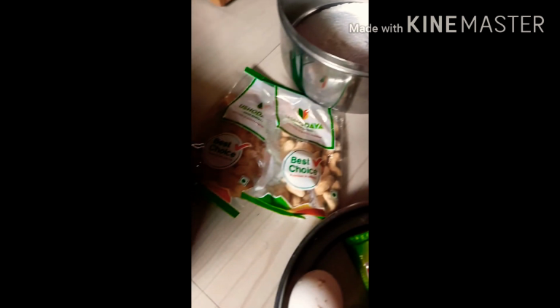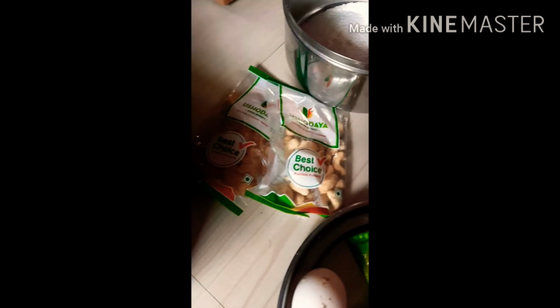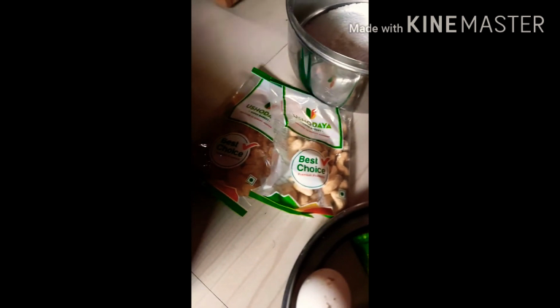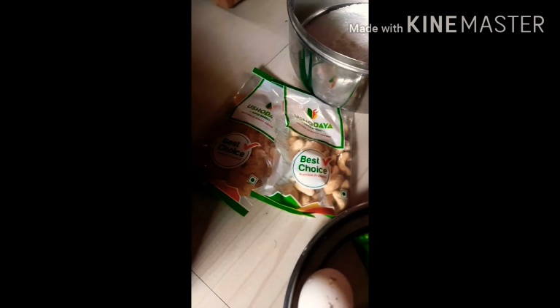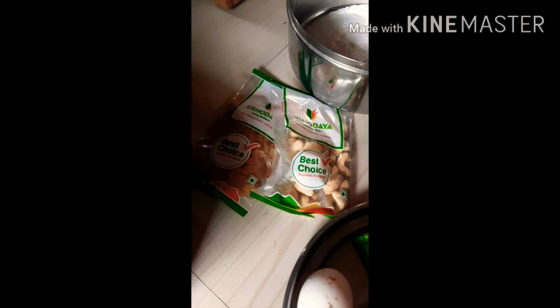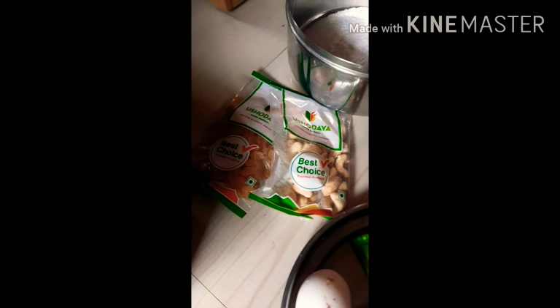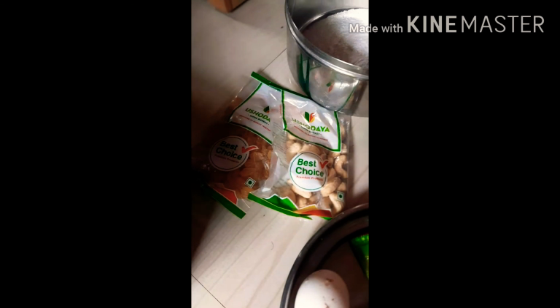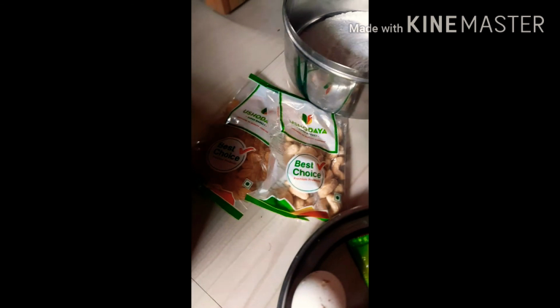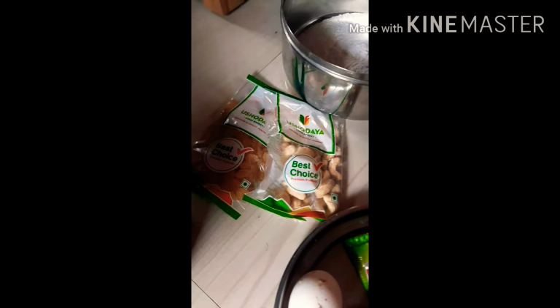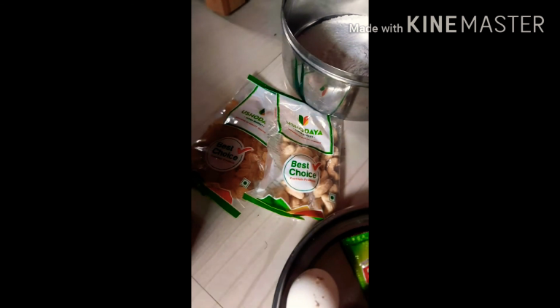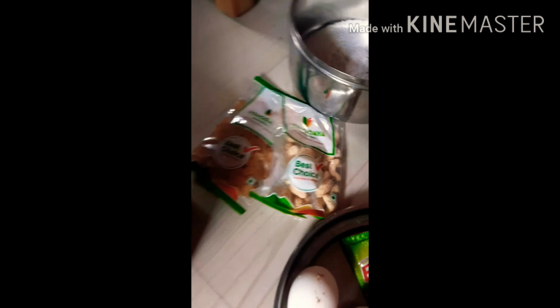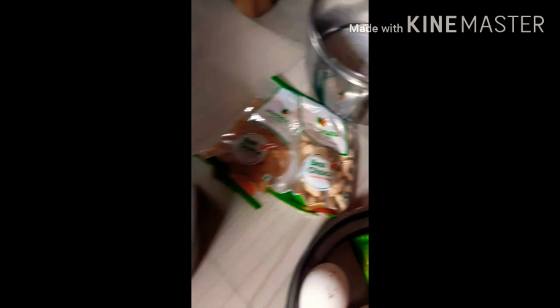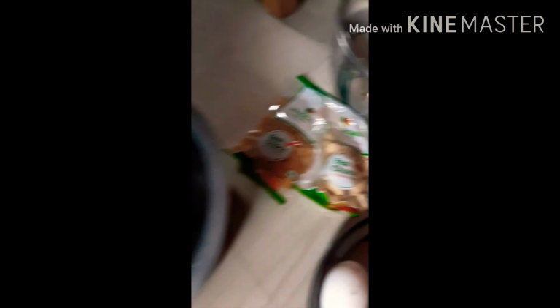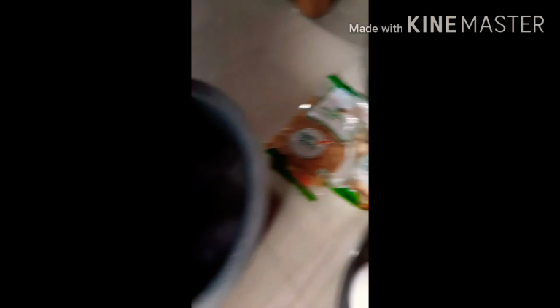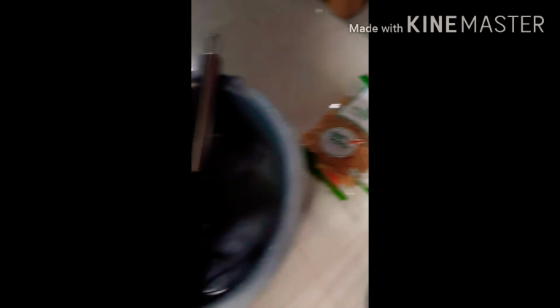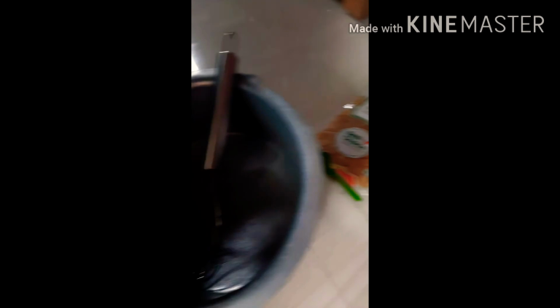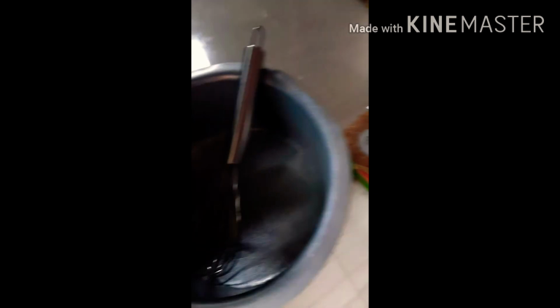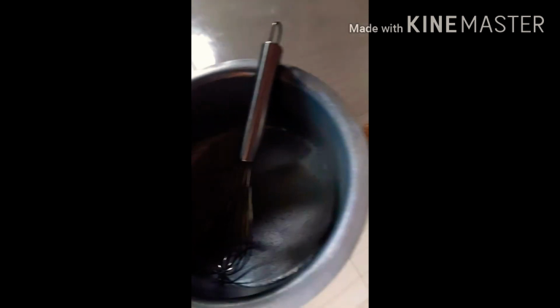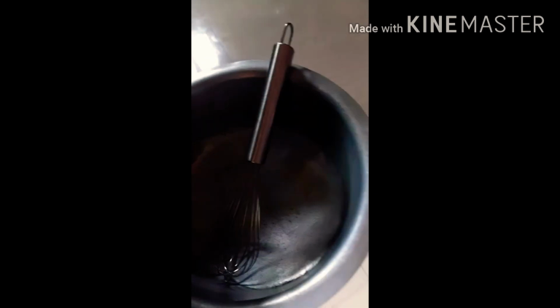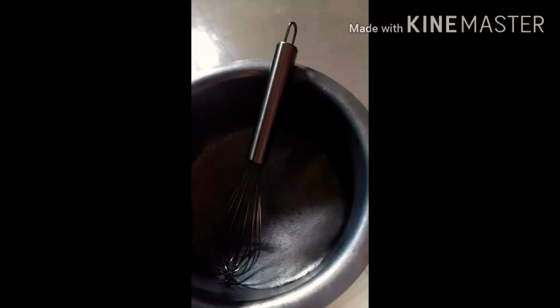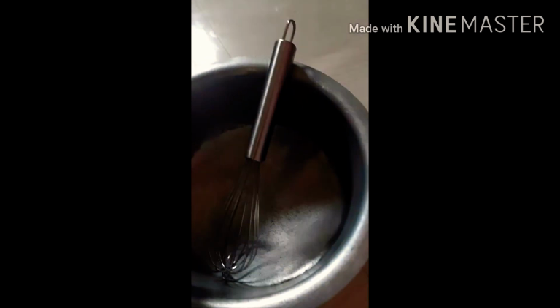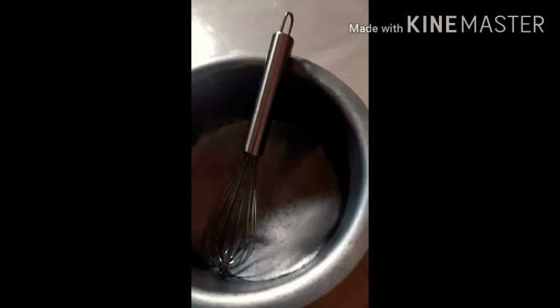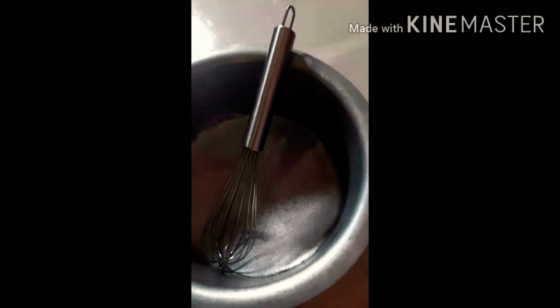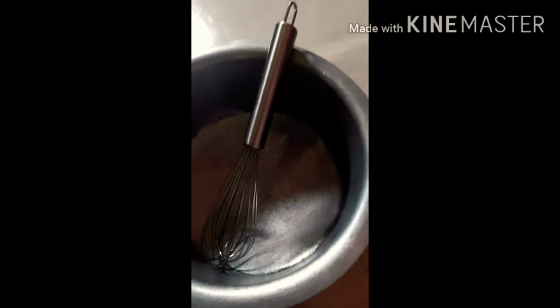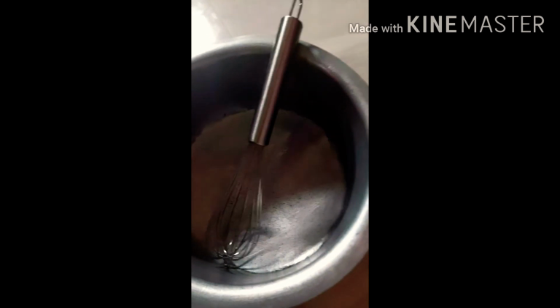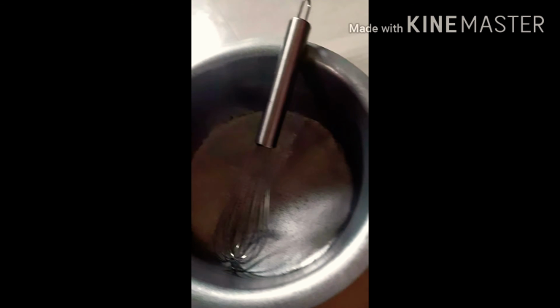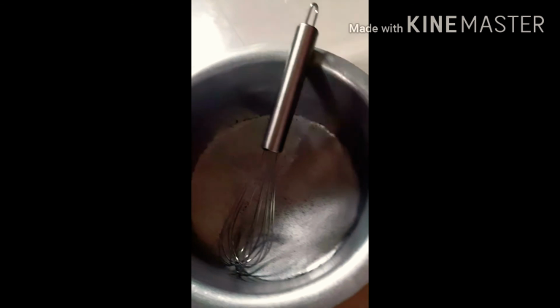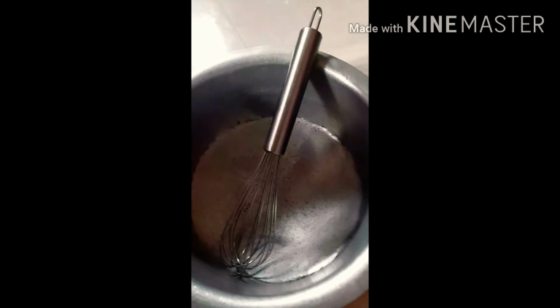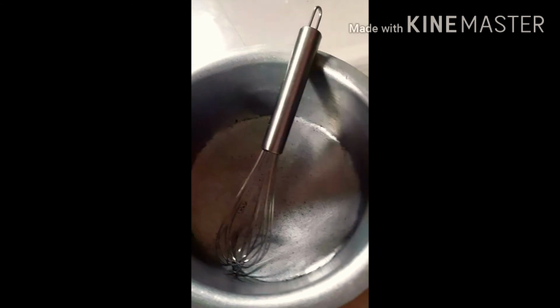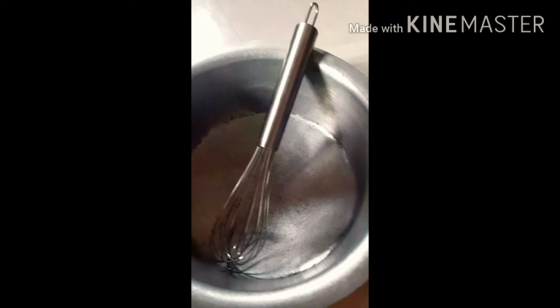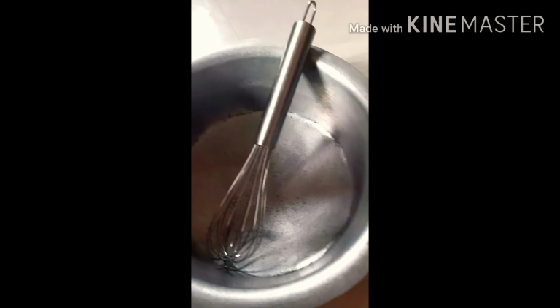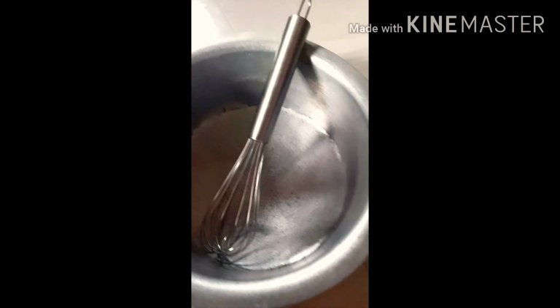Now we will start with this video, so we will mix the cake batter. We will mix the cake batter and mix it well.